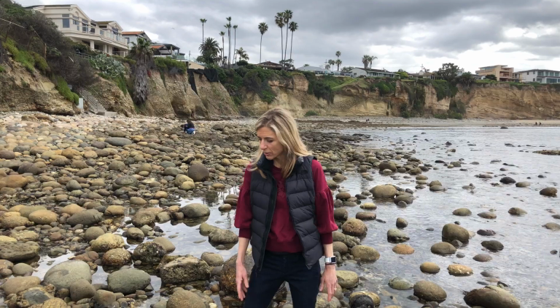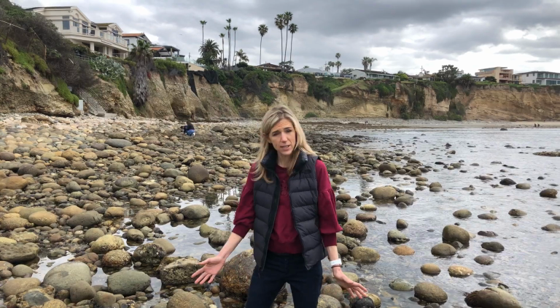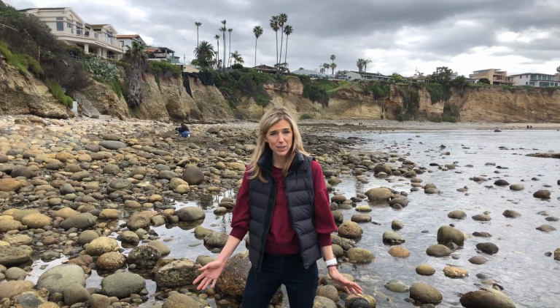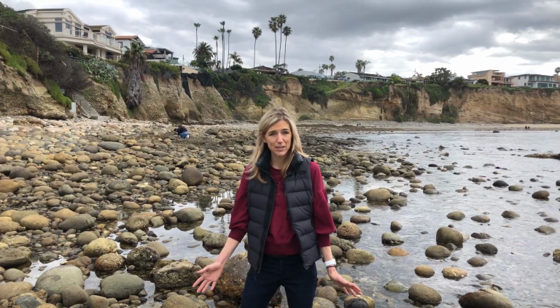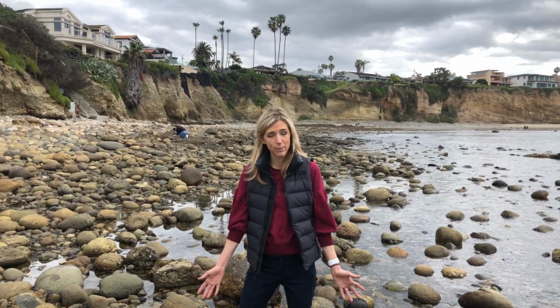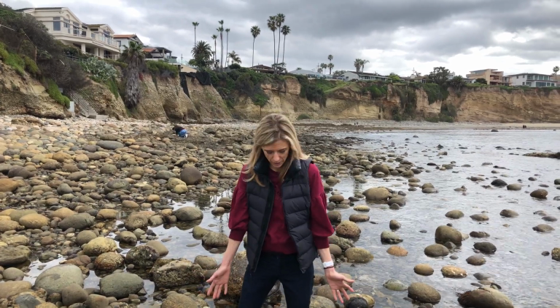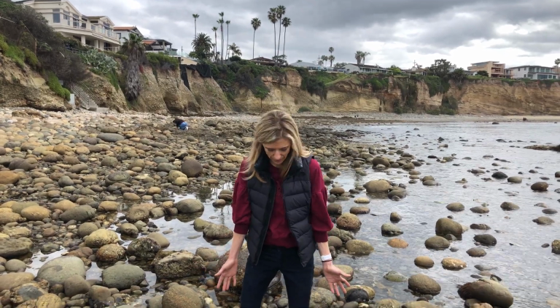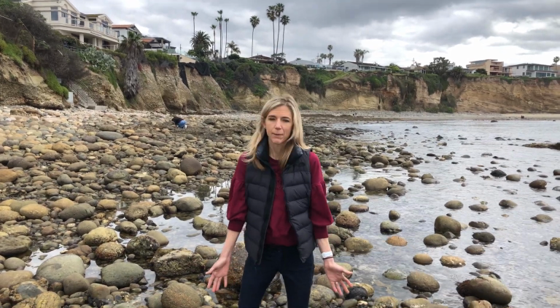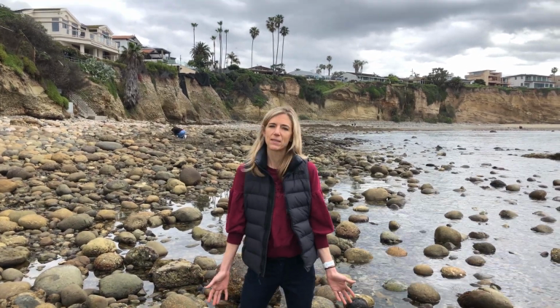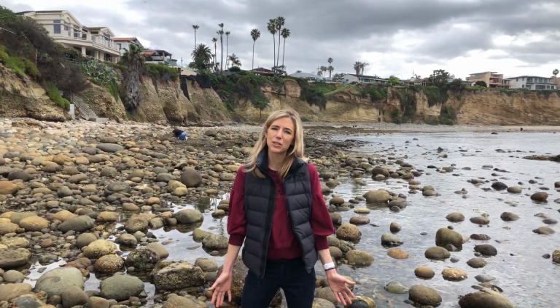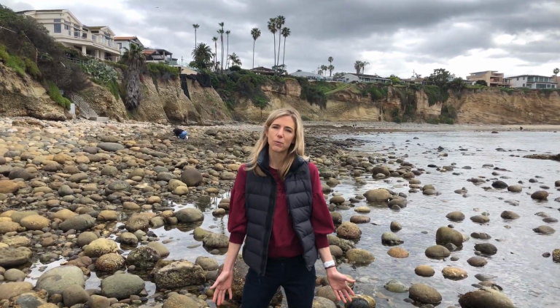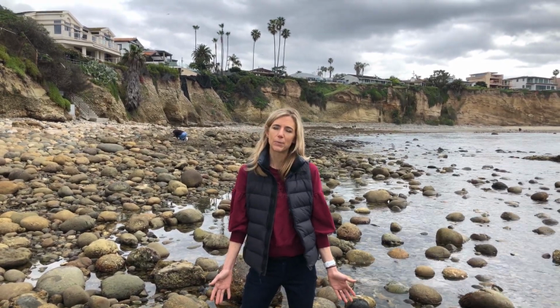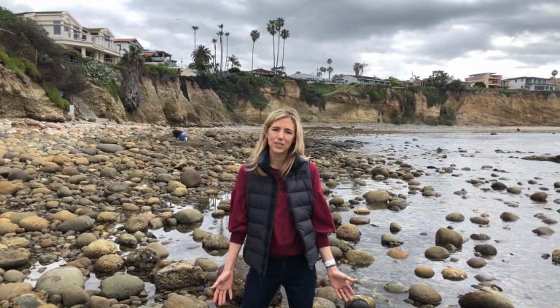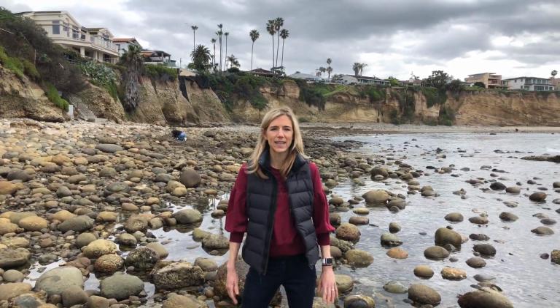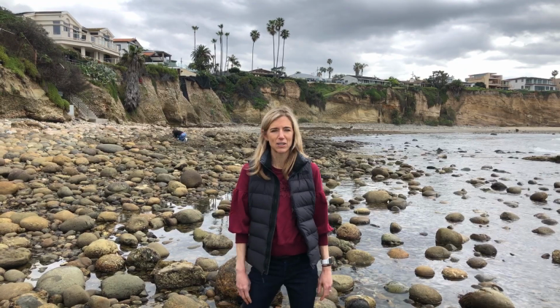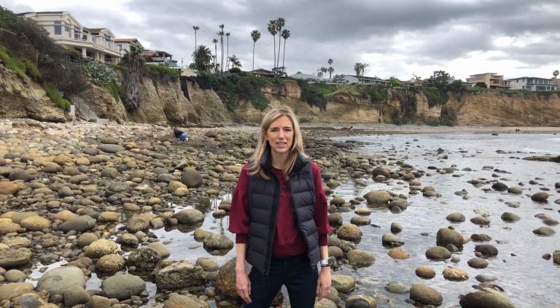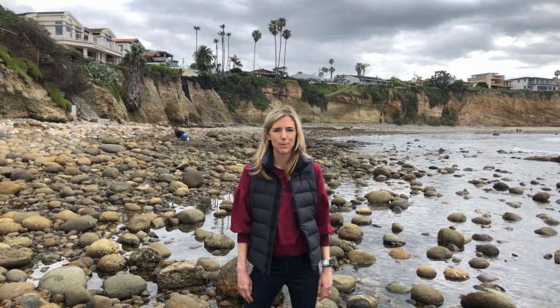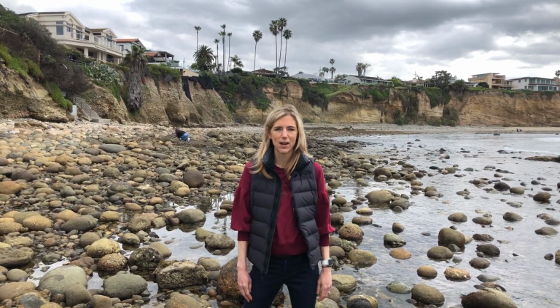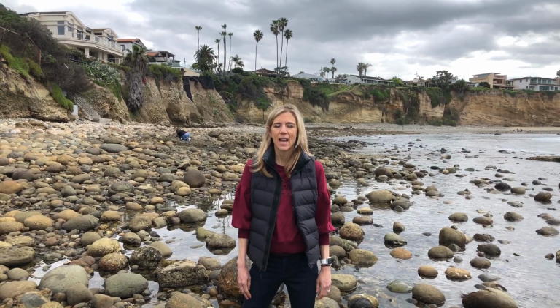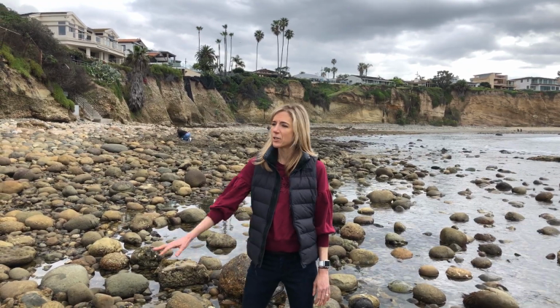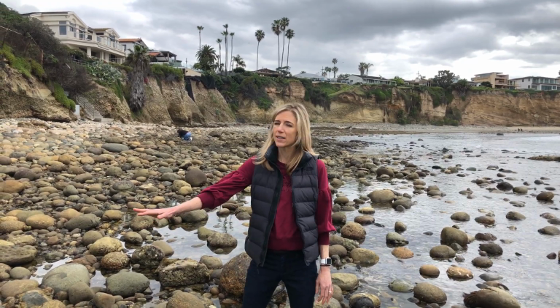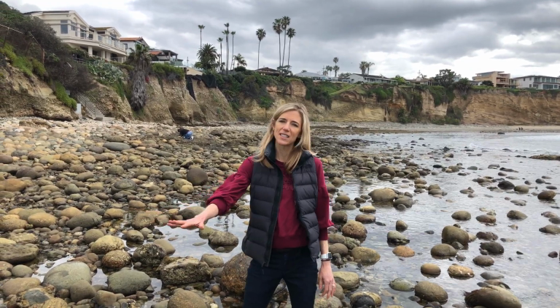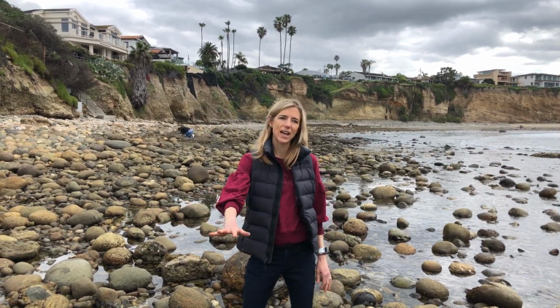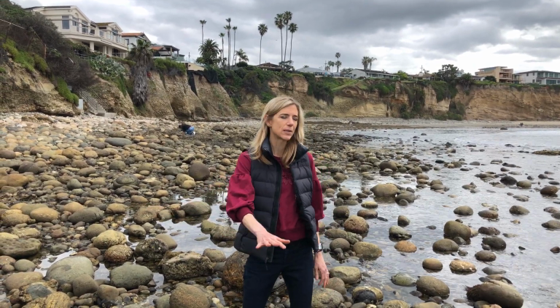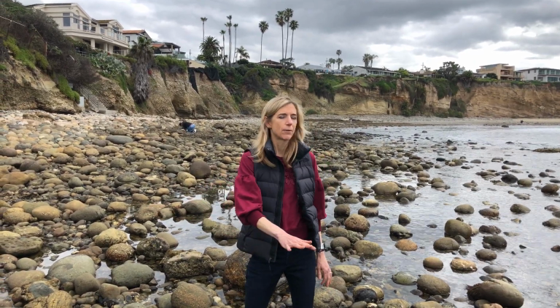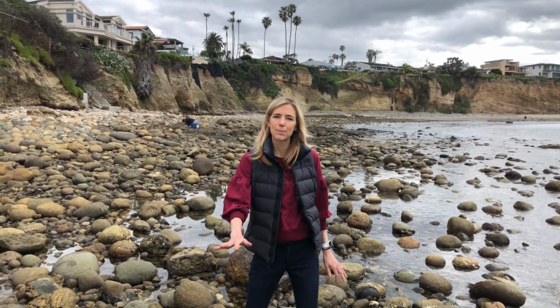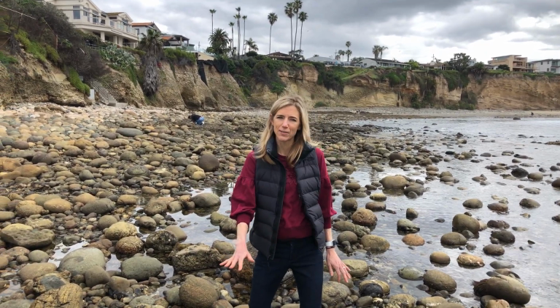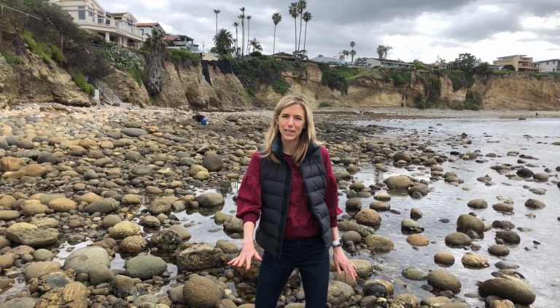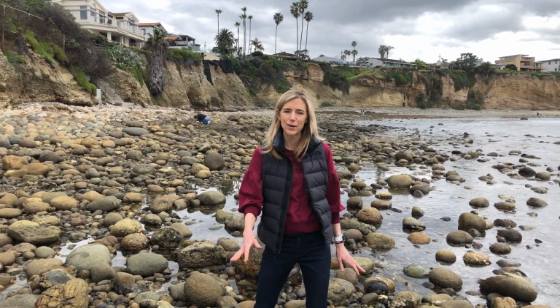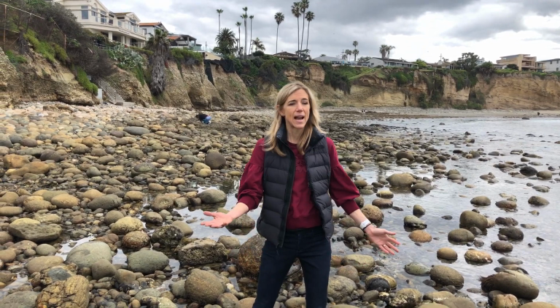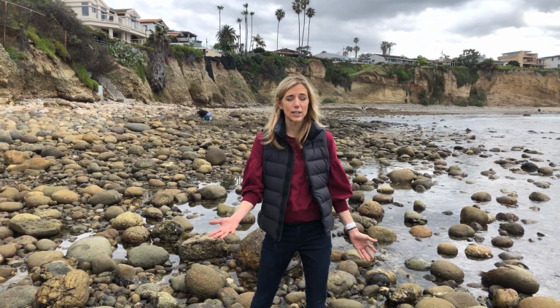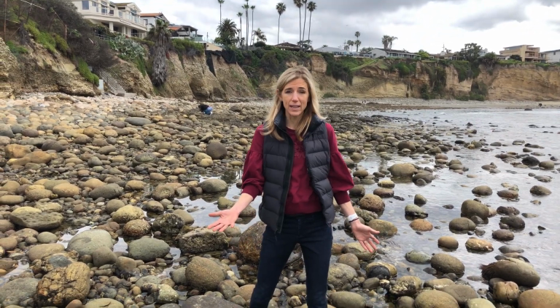So first of all, what you want to do is have the proper shoes on. You want to have some shoes that will protect your feet and also not let you slip and fall. And as you walk across the intertidal pool you want to keep your center of gravity low and look for animals.